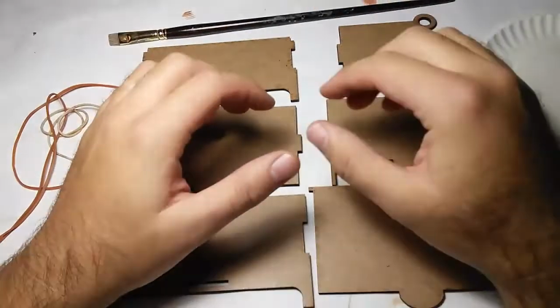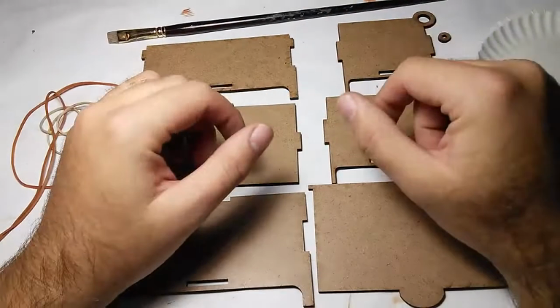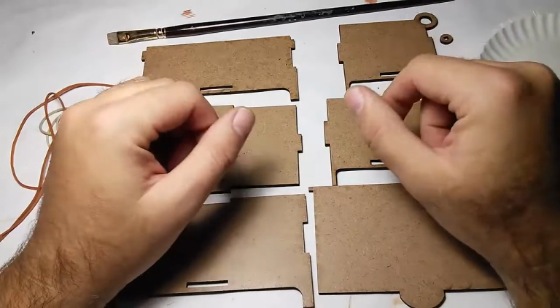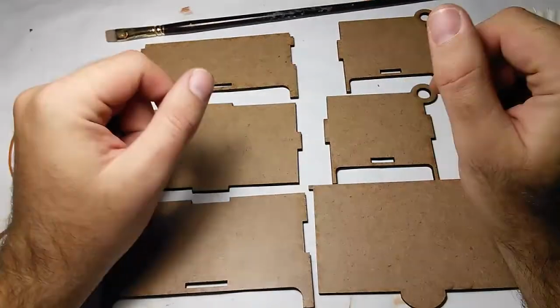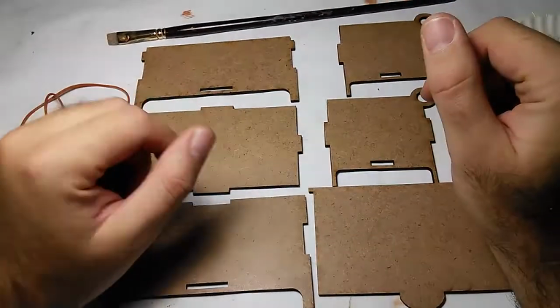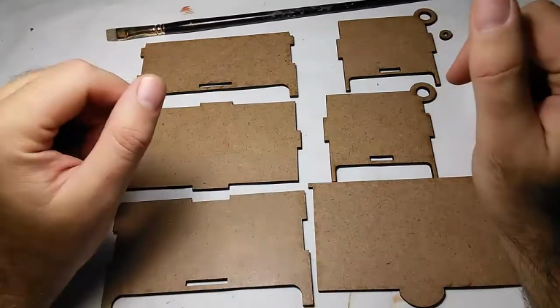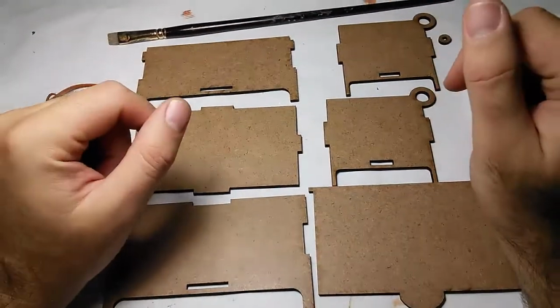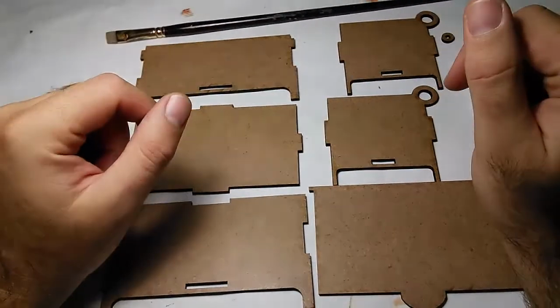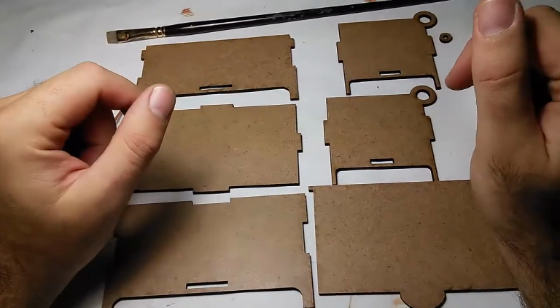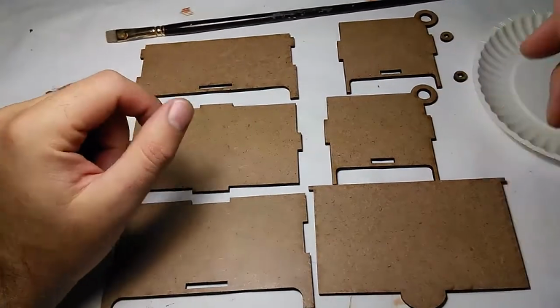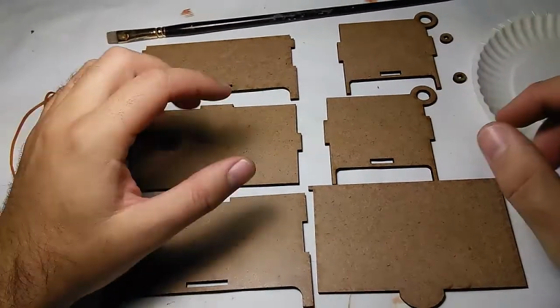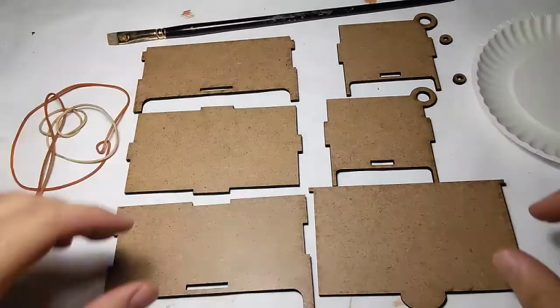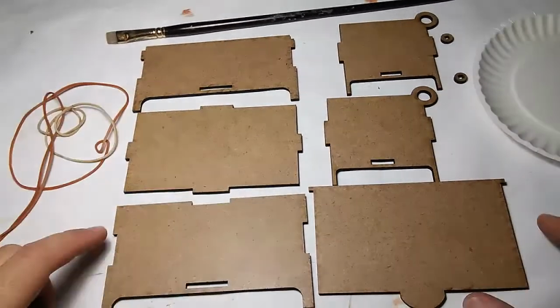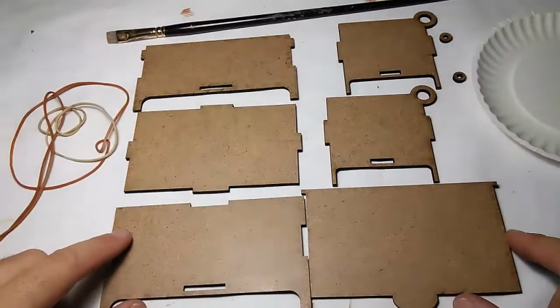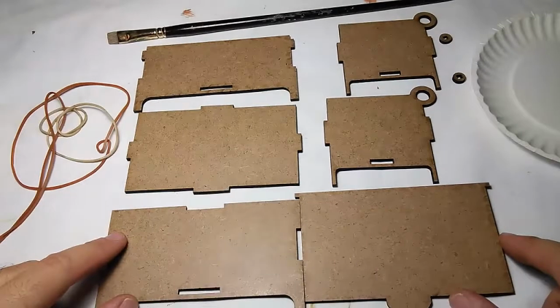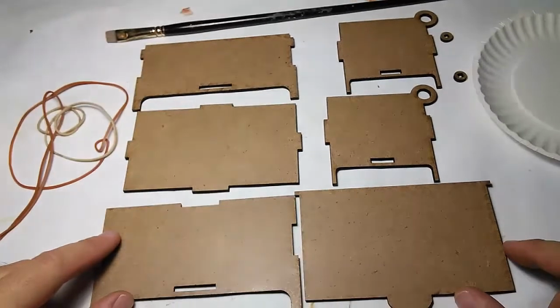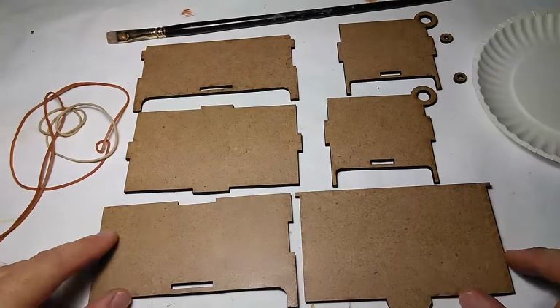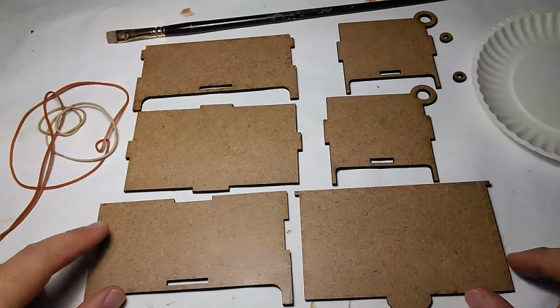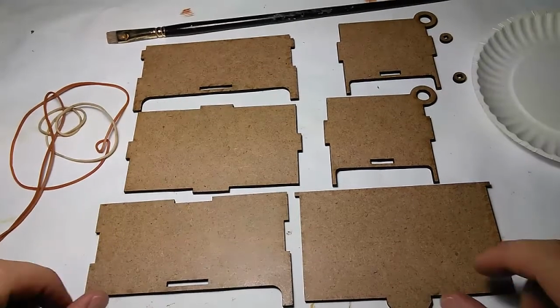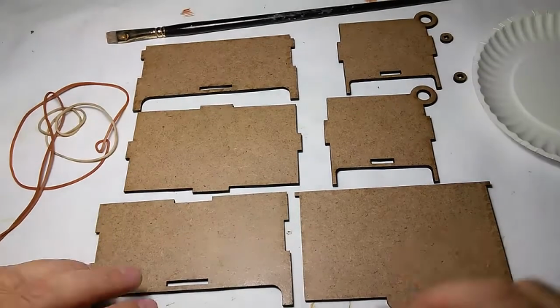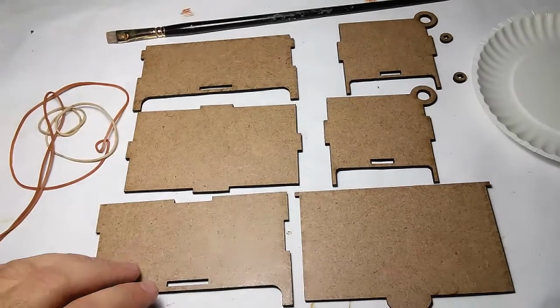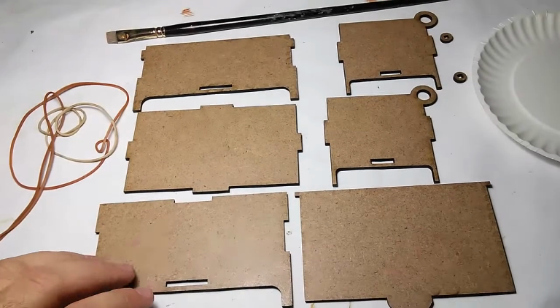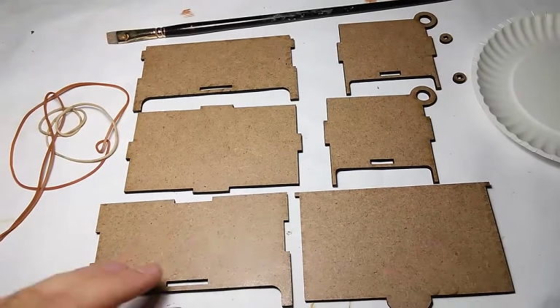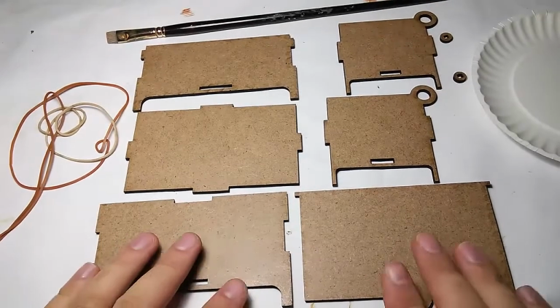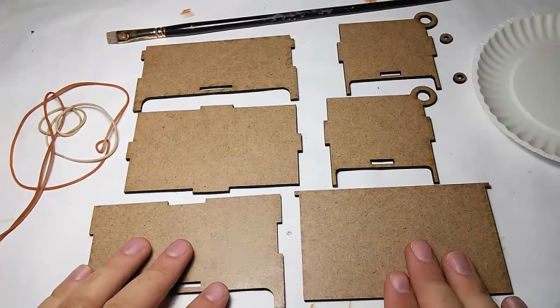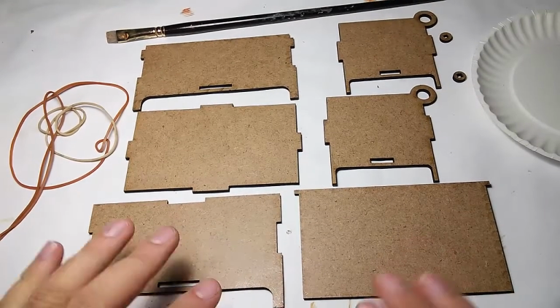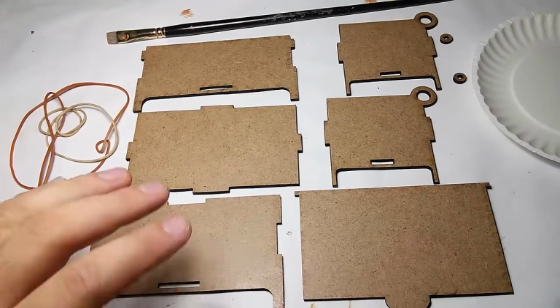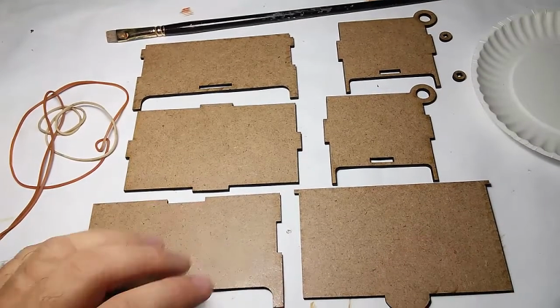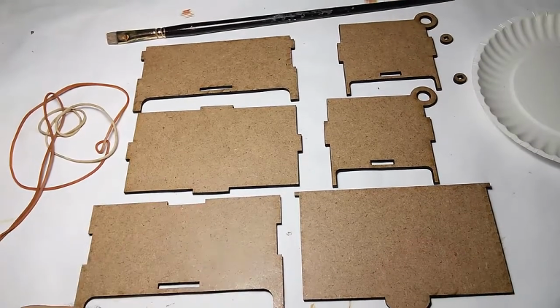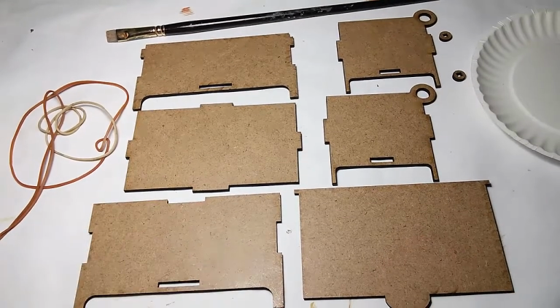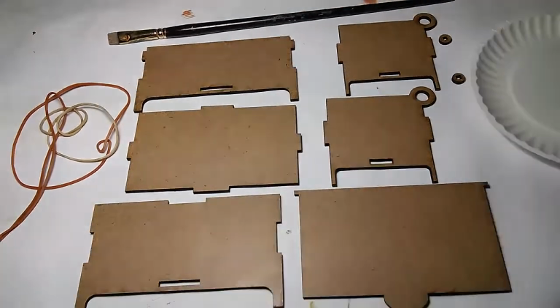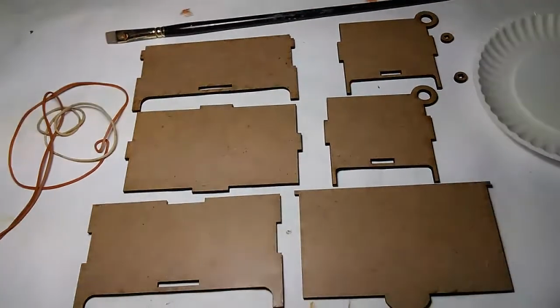Hi, this is Ben Gassier and we're now at part five in my series on how to make a box with a laser cutter. Part five is the assembly of the box.